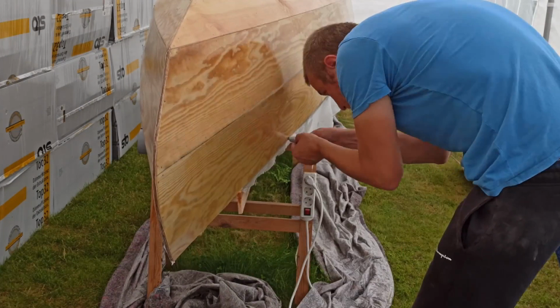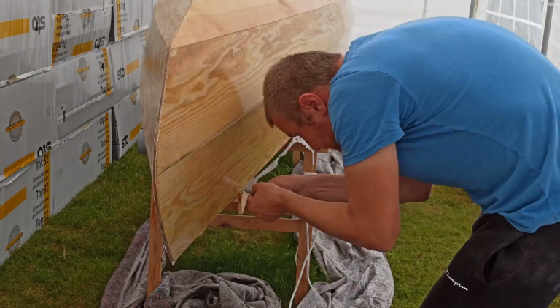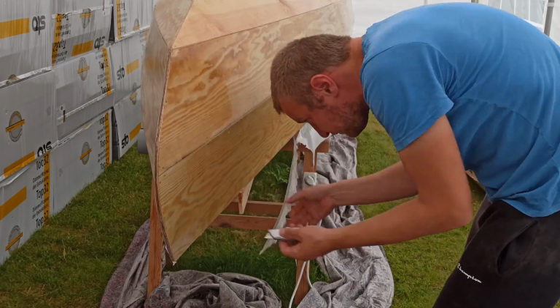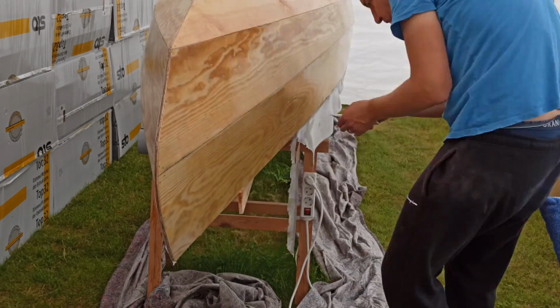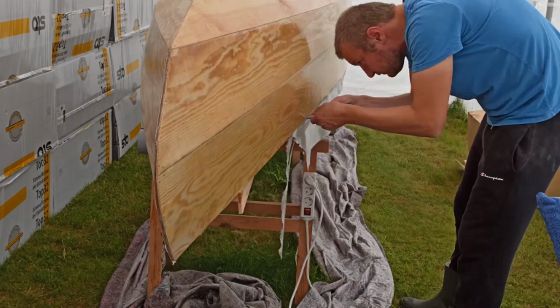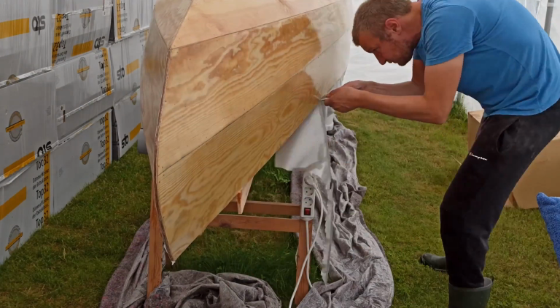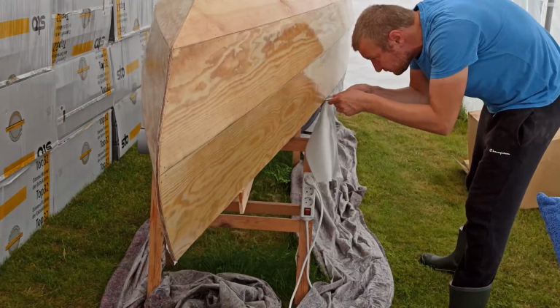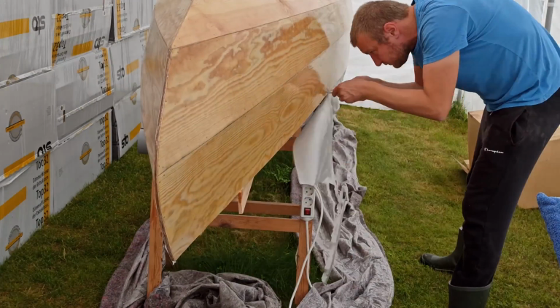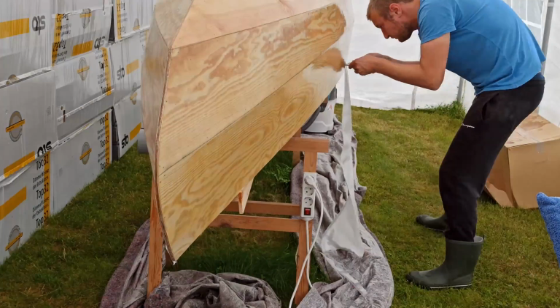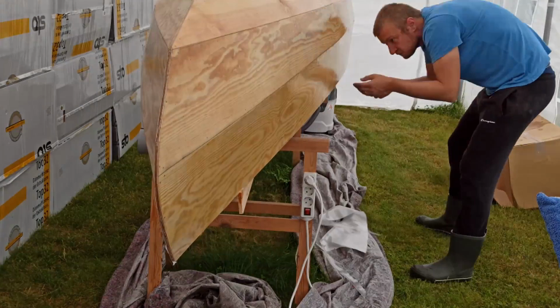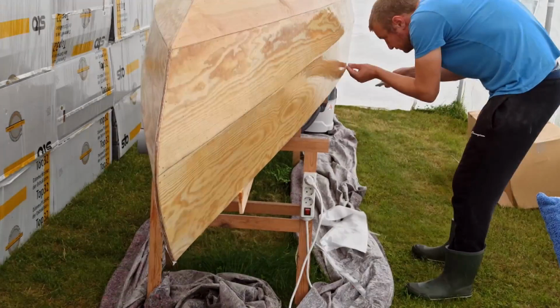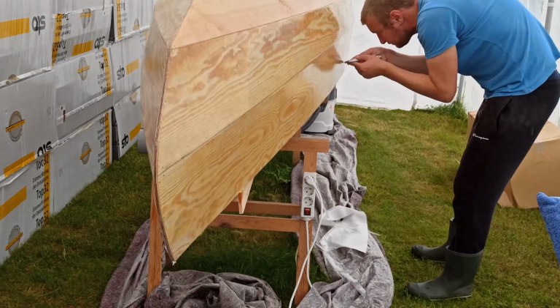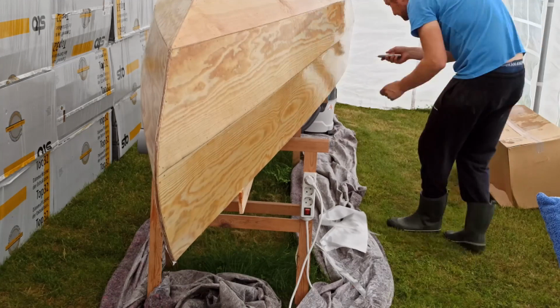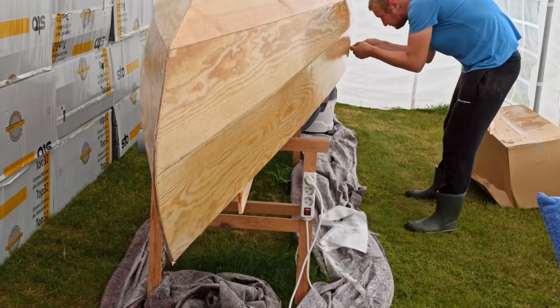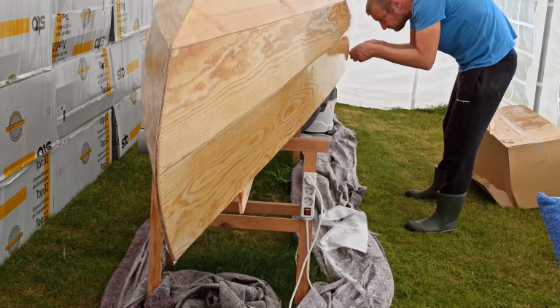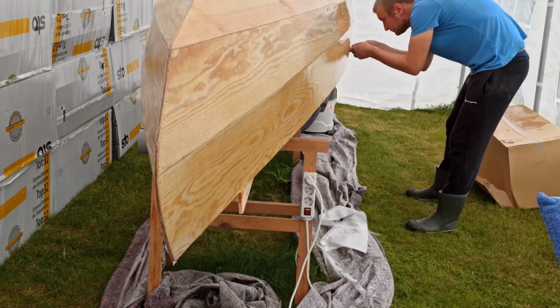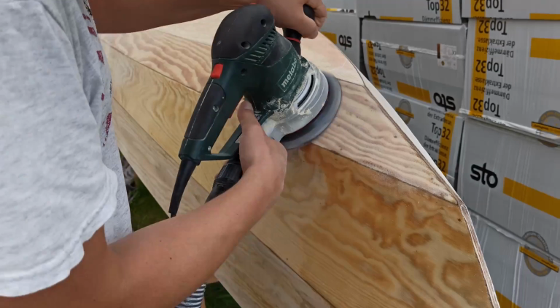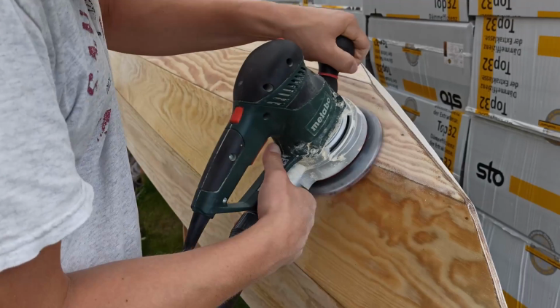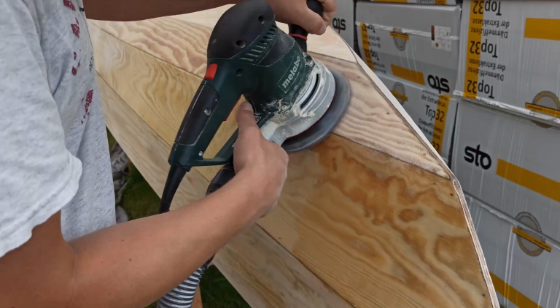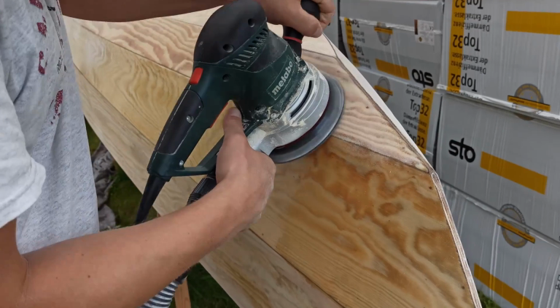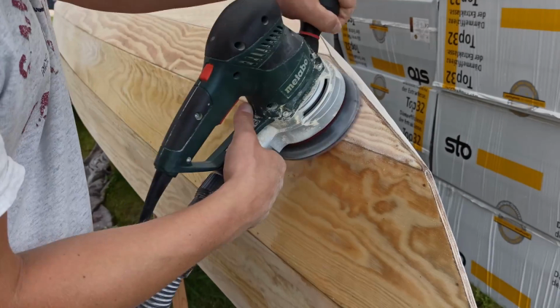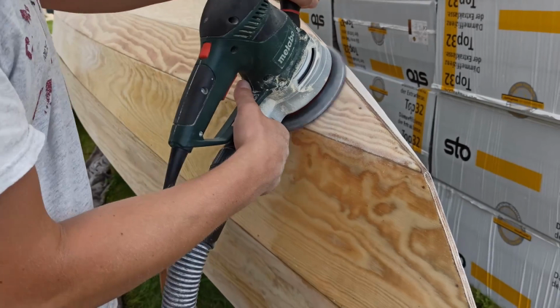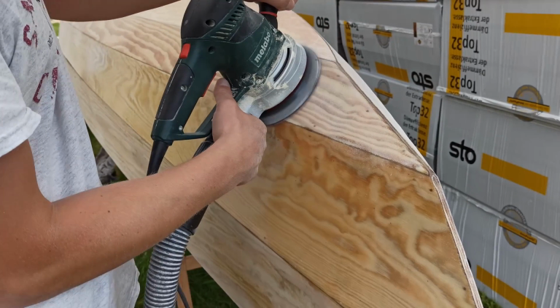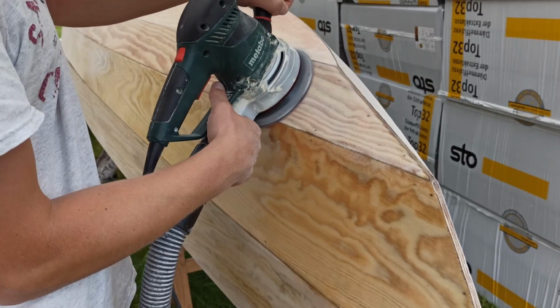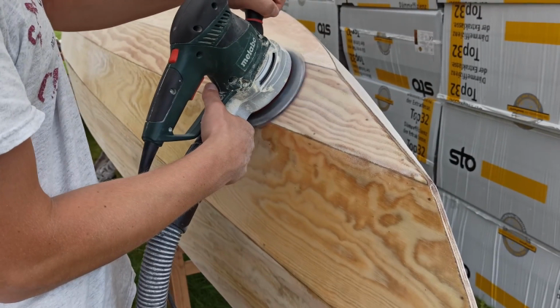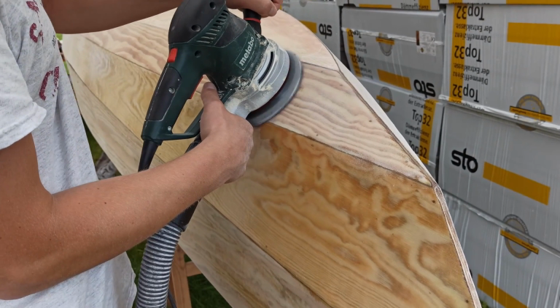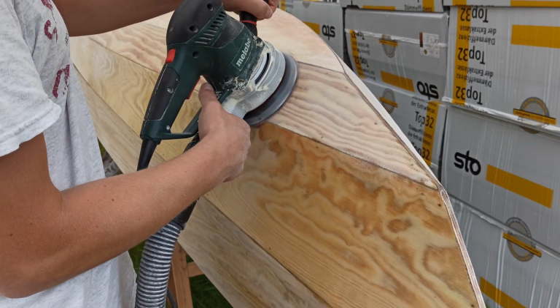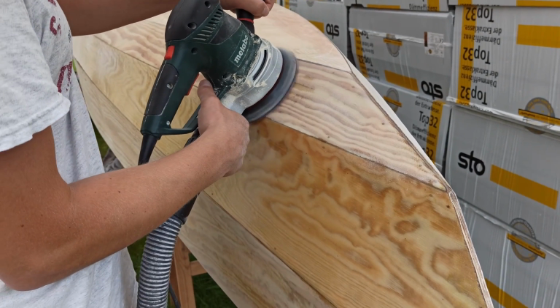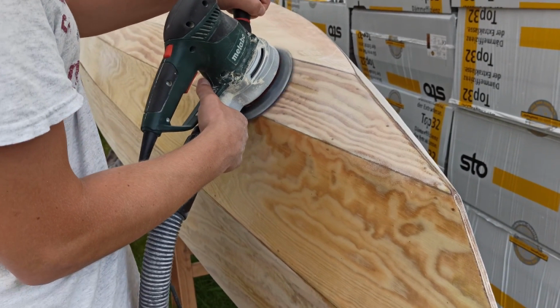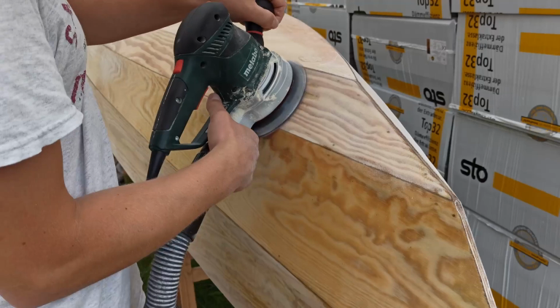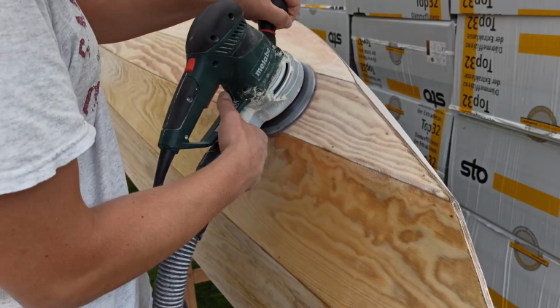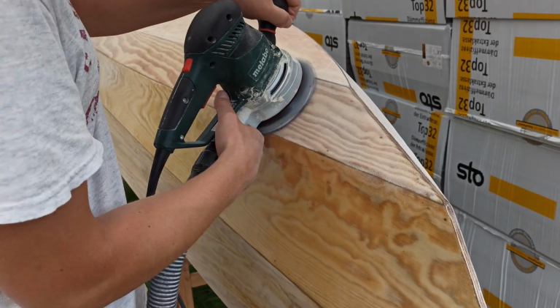For the next very long period of sanding I used 120 grit and an eccentric grinder. Only the edges were sanded by hand.